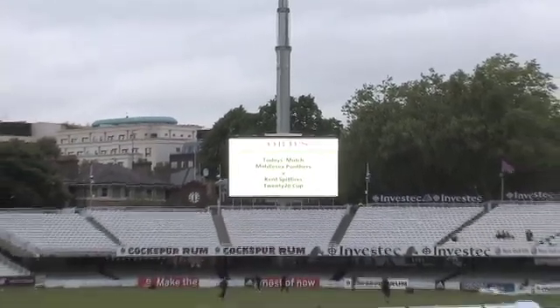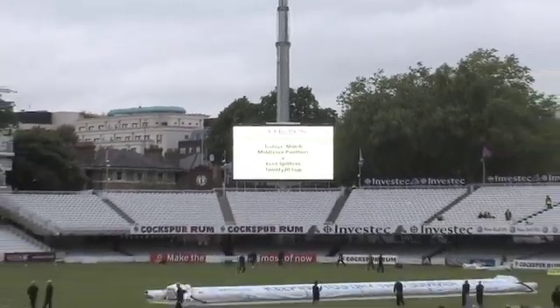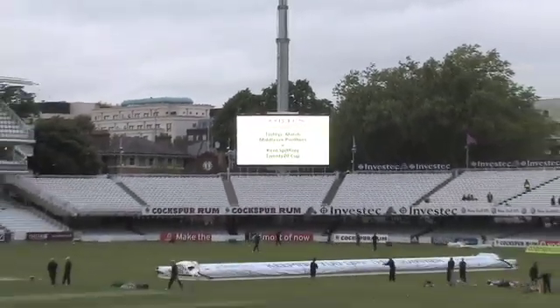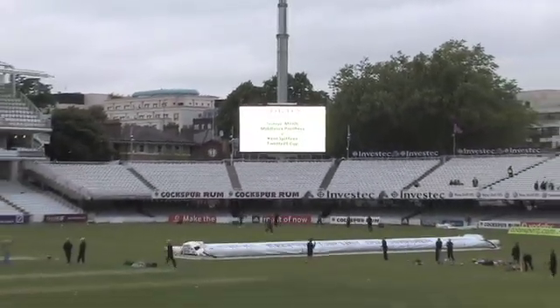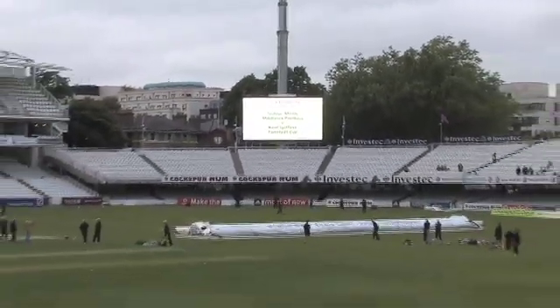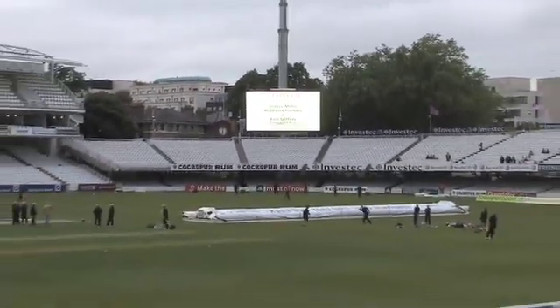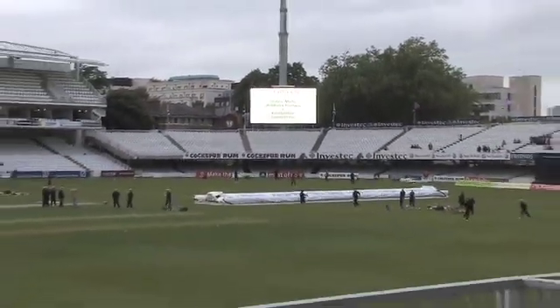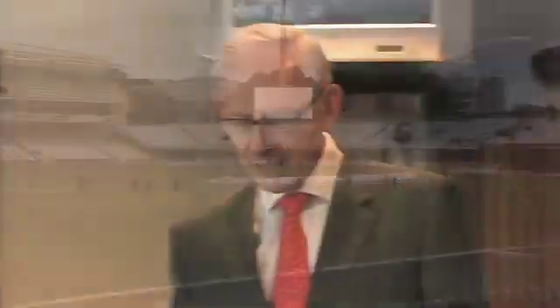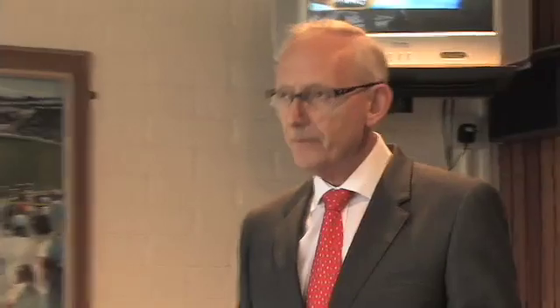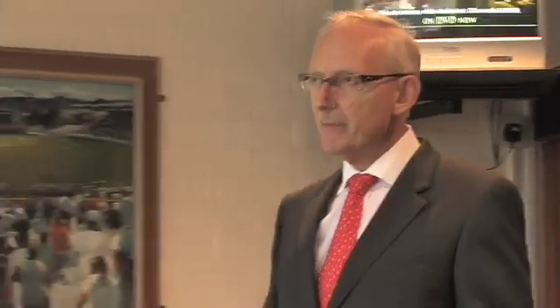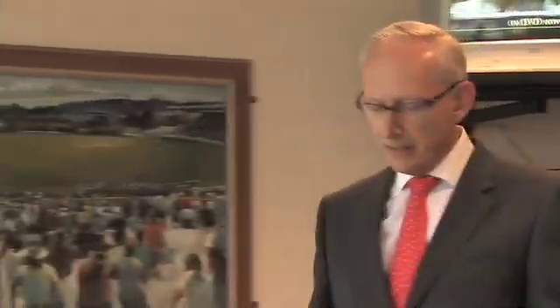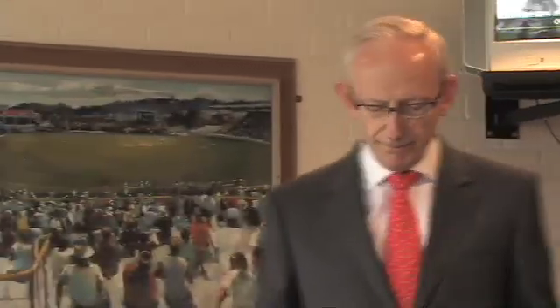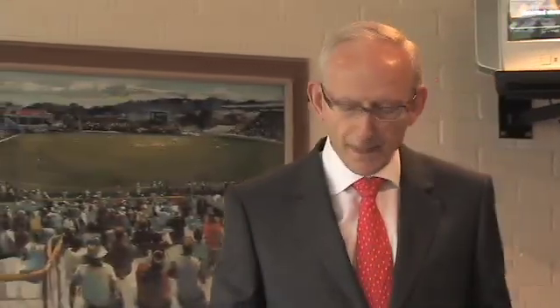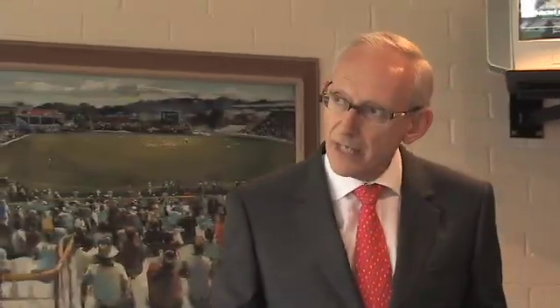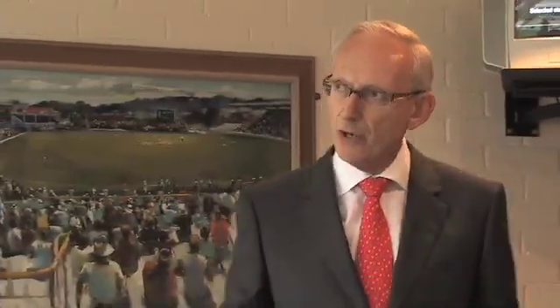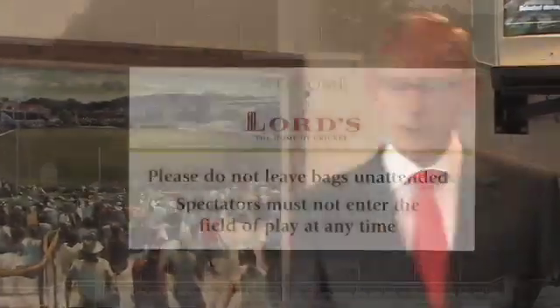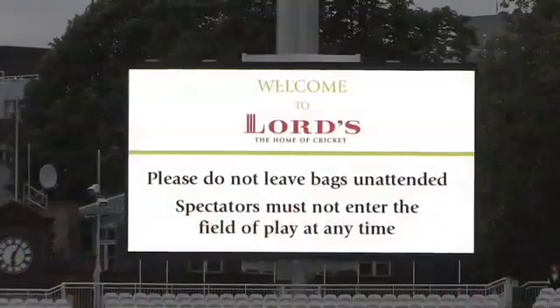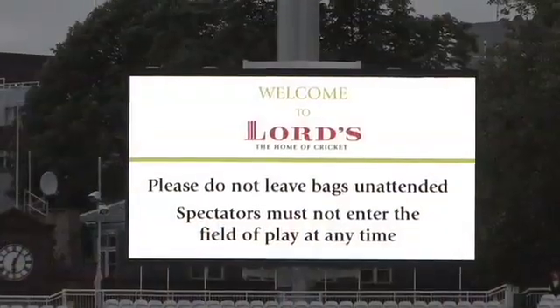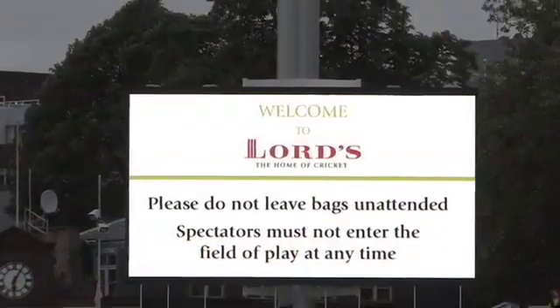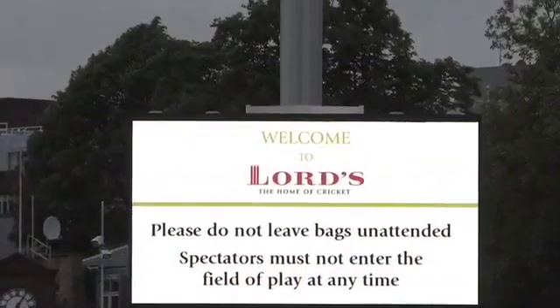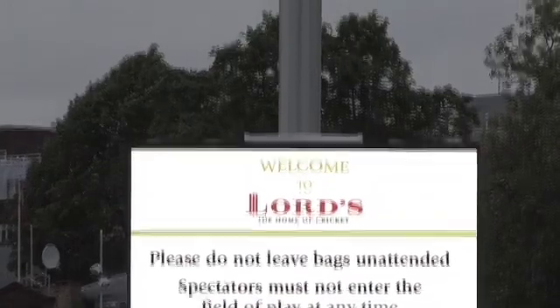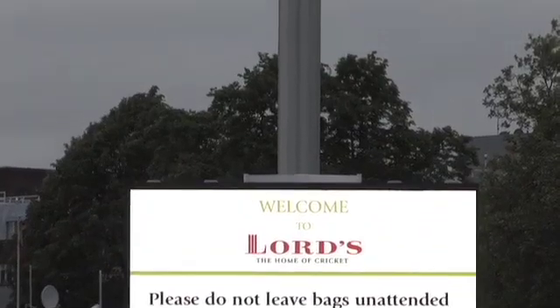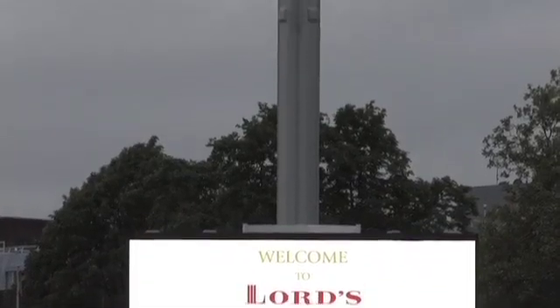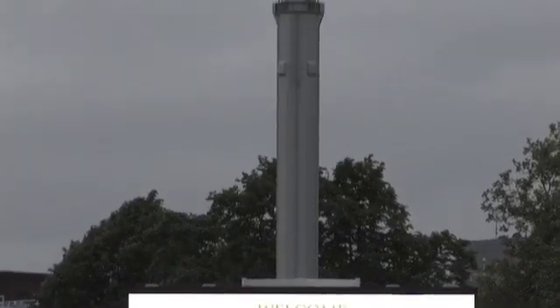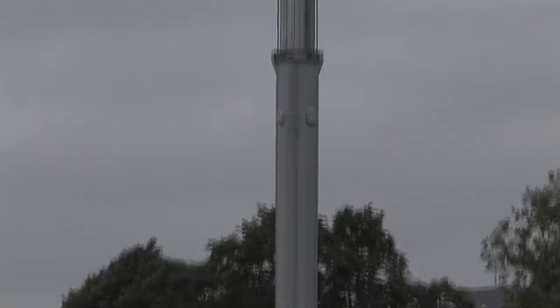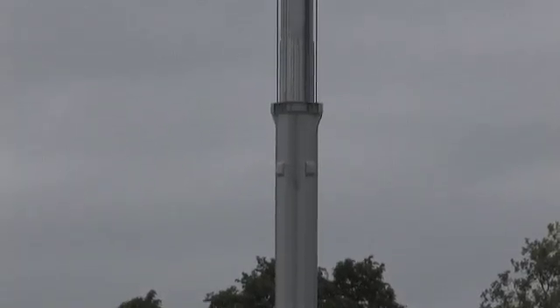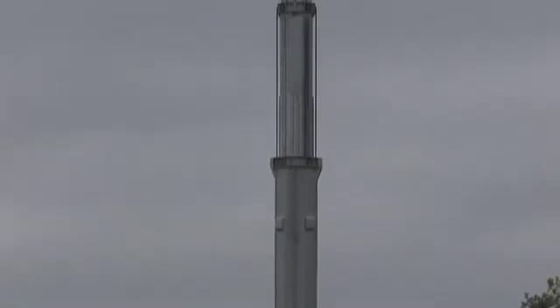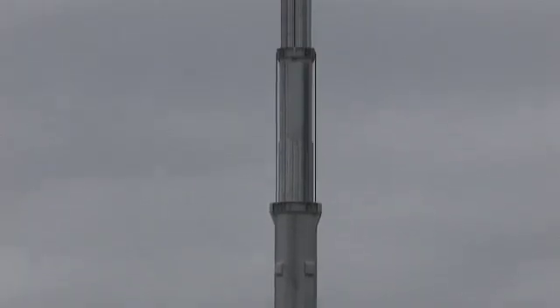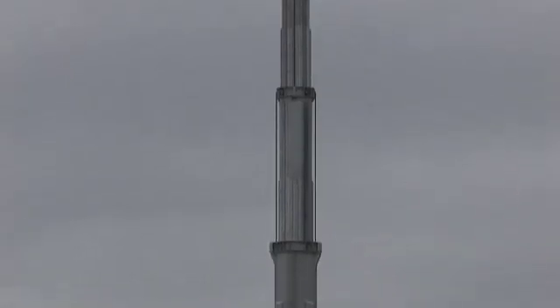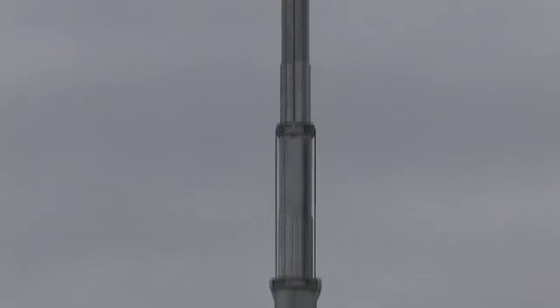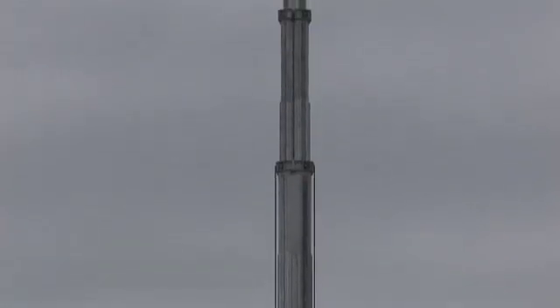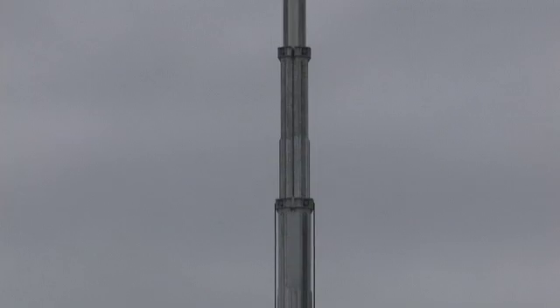The telescopic masts that you see today extend to 48 metres and they each hold 100 flood lights. With the masts raised, we will then light up Lord's for the very first flood light match.